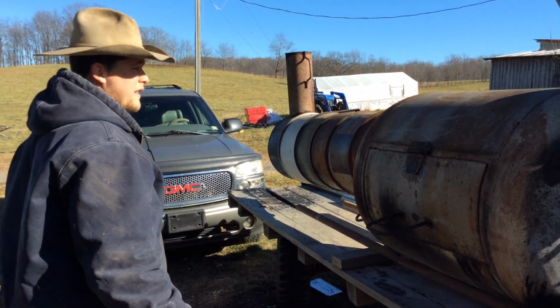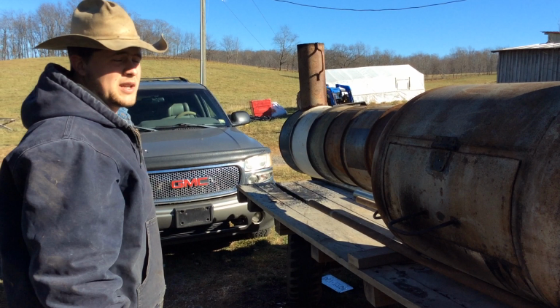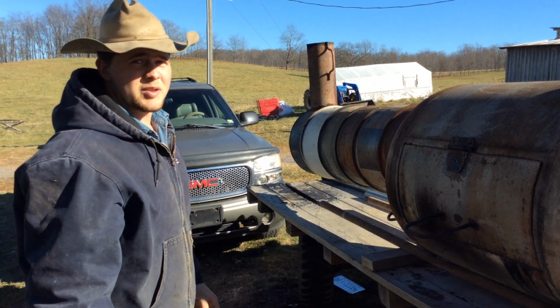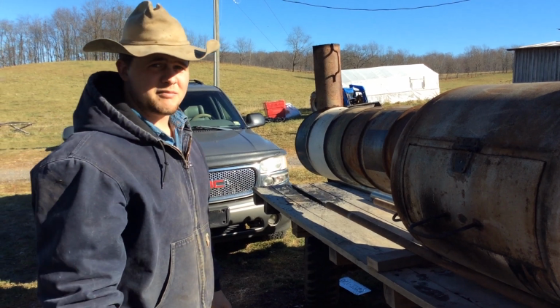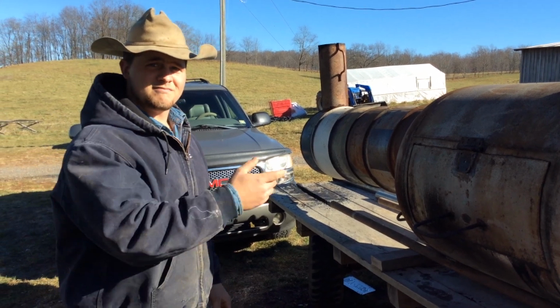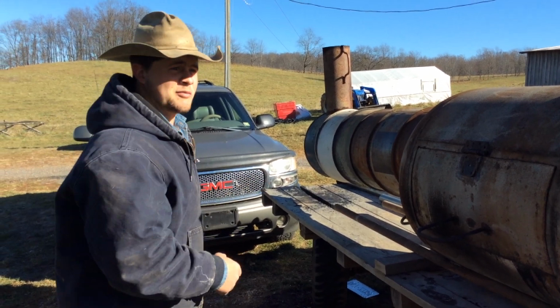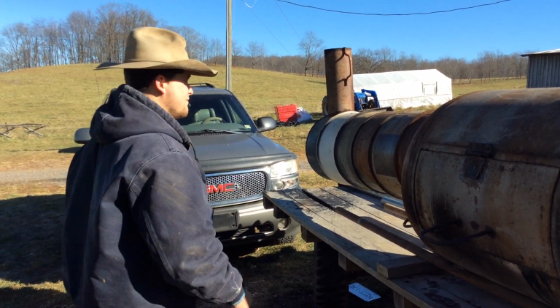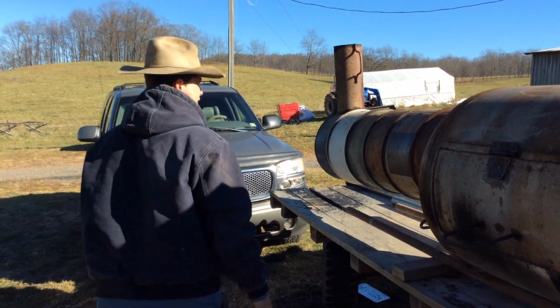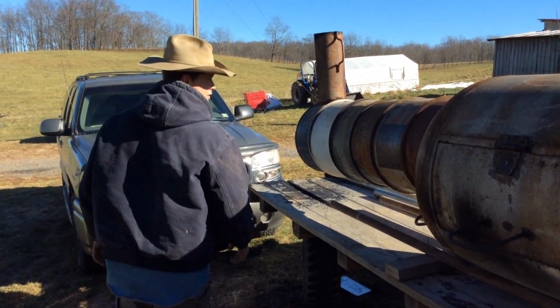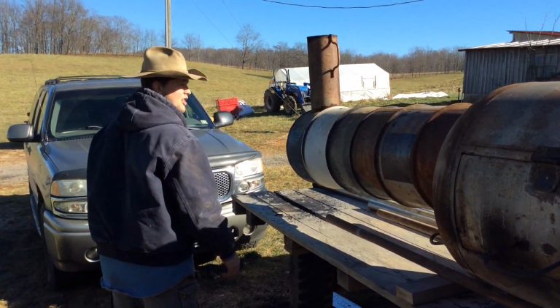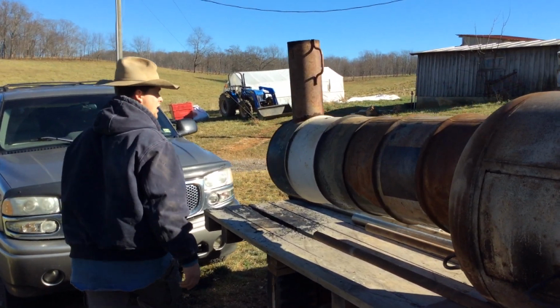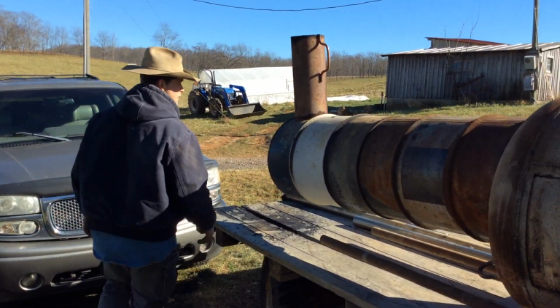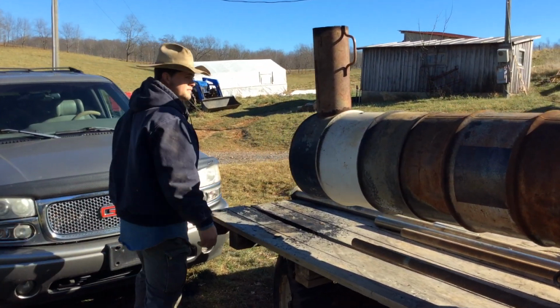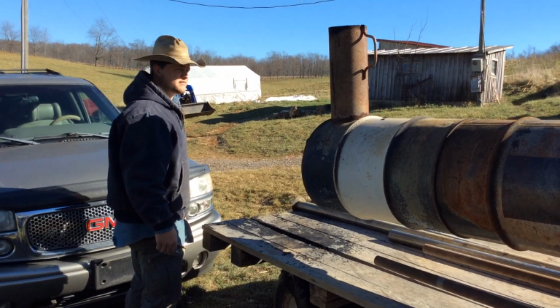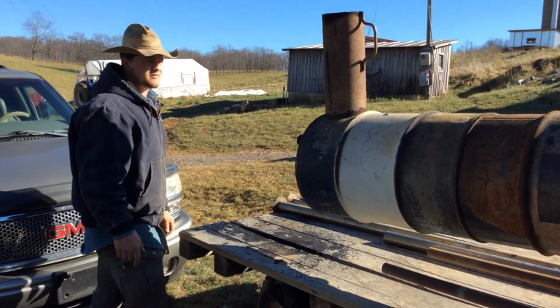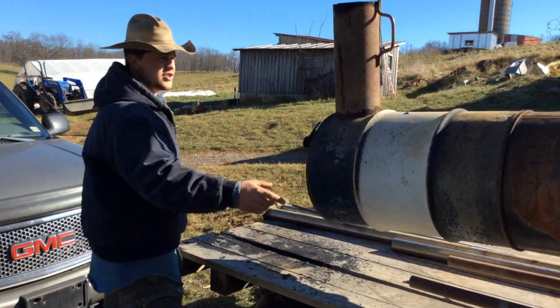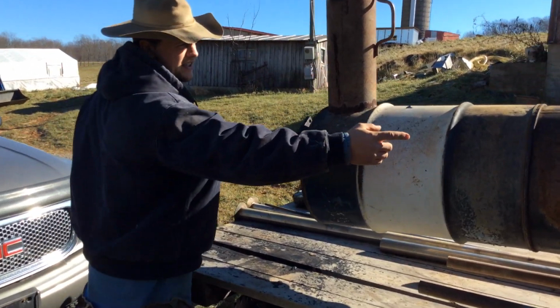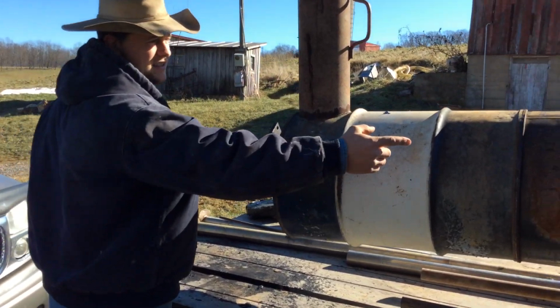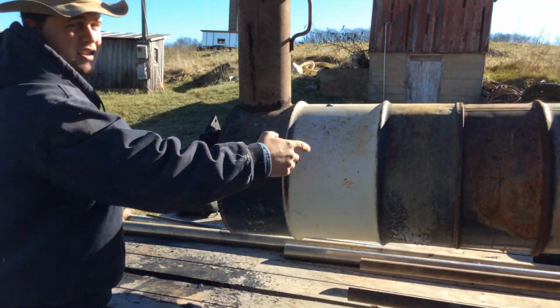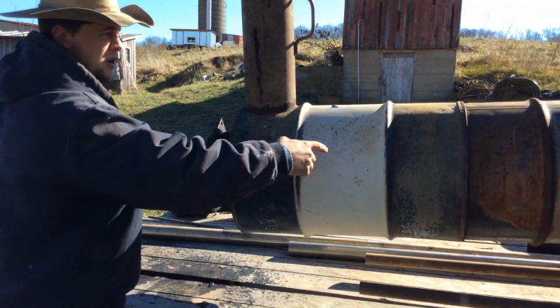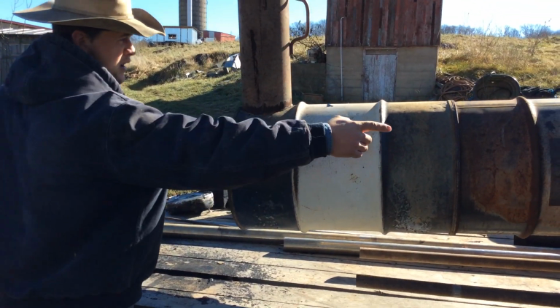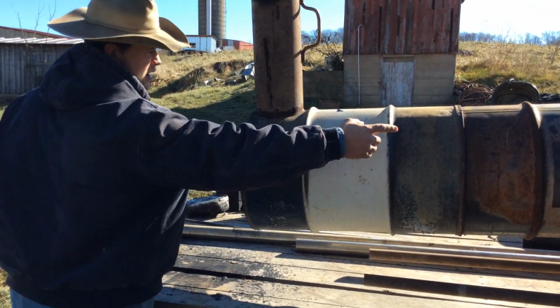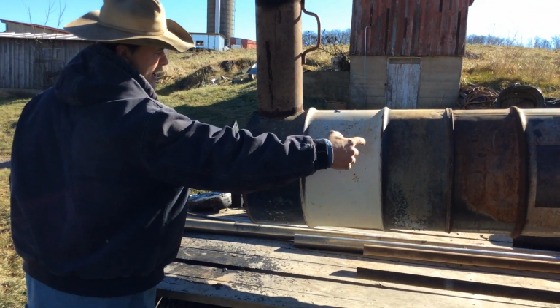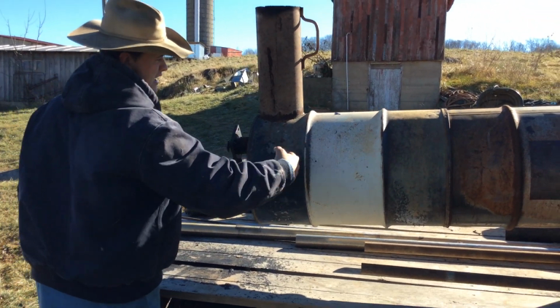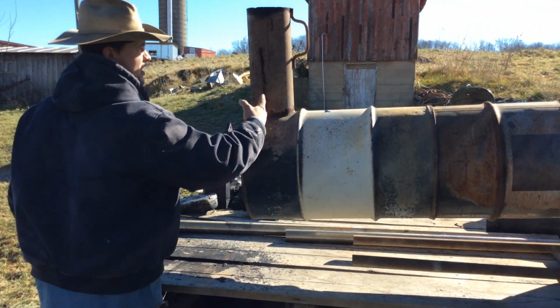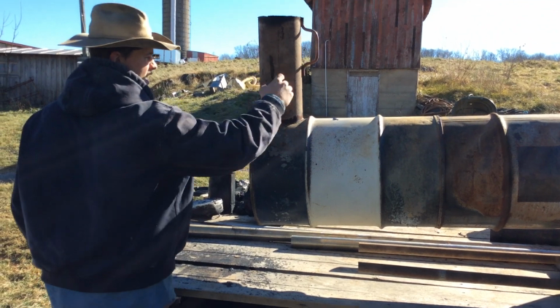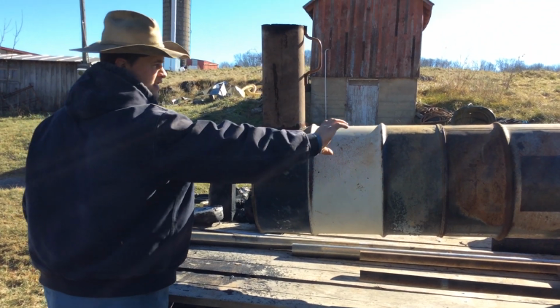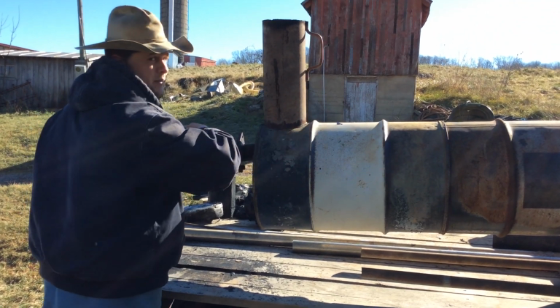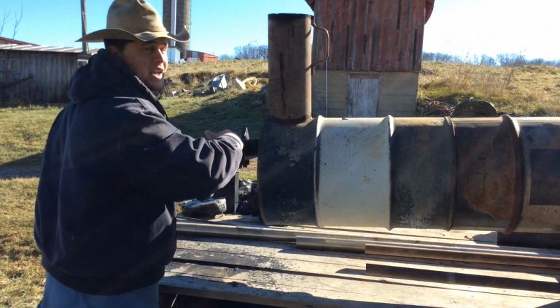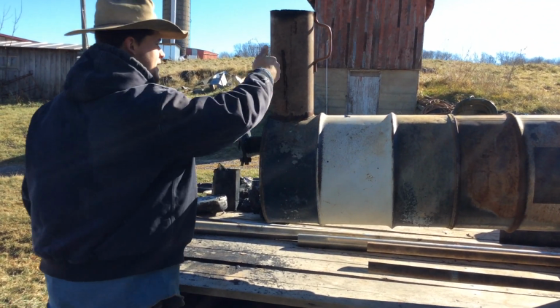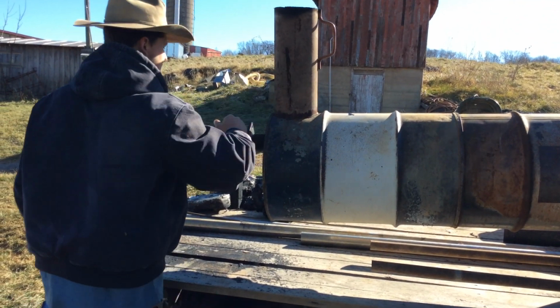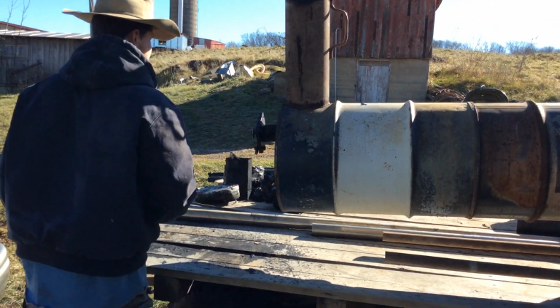That was a bit of a complicated welding adventure. The hot gases and the smoke come from the firebox down here and they heat the auger up the whole way and then exit out the chimney.